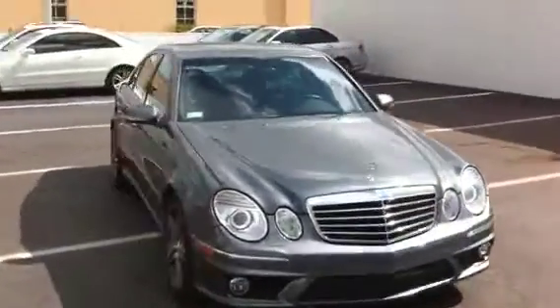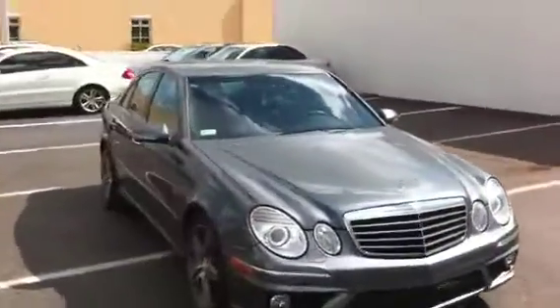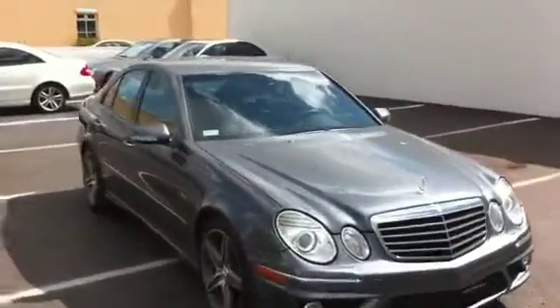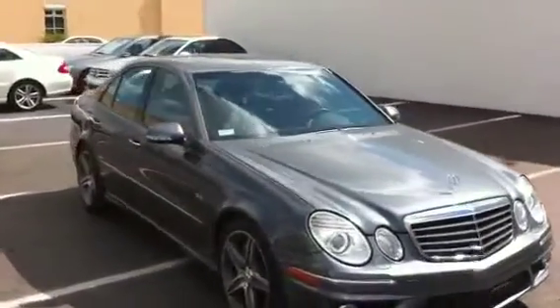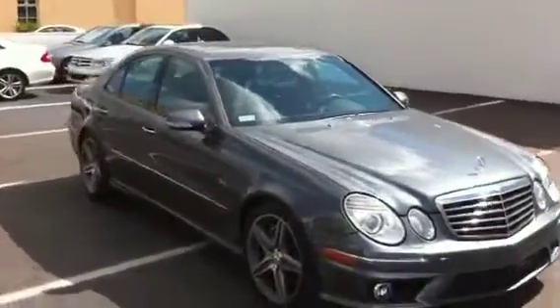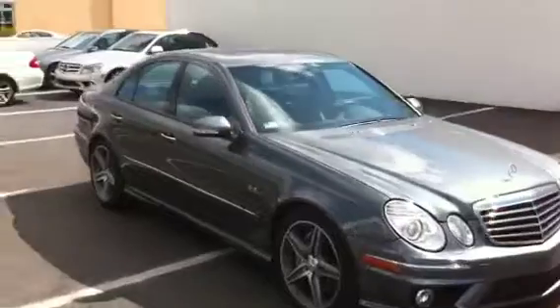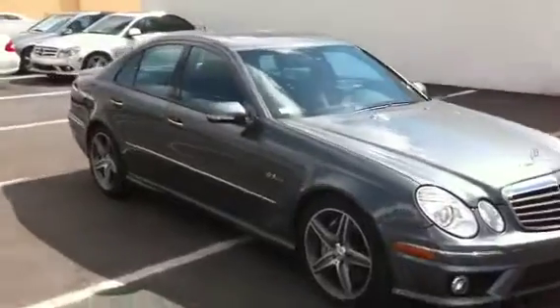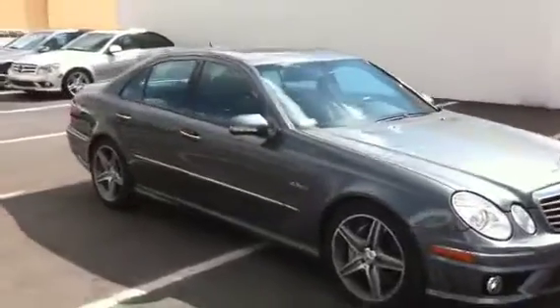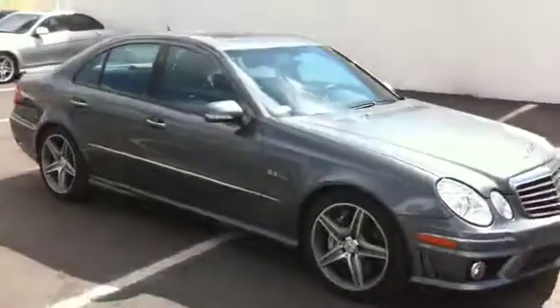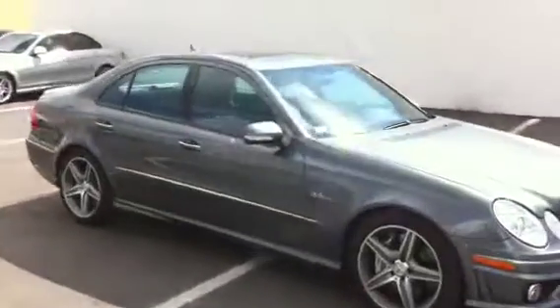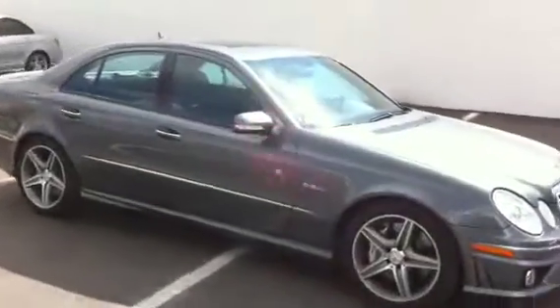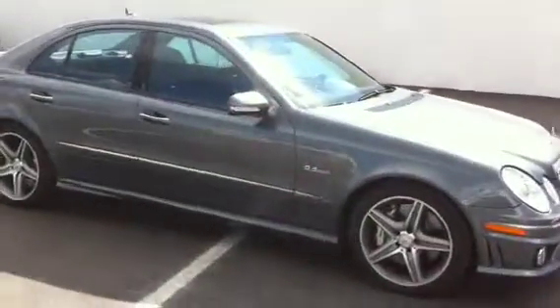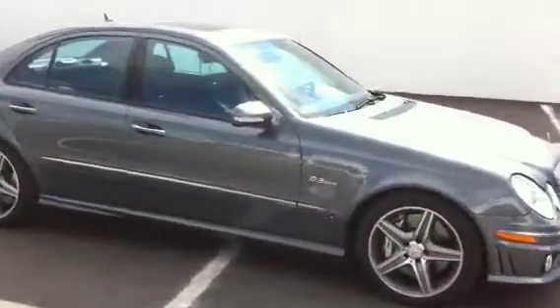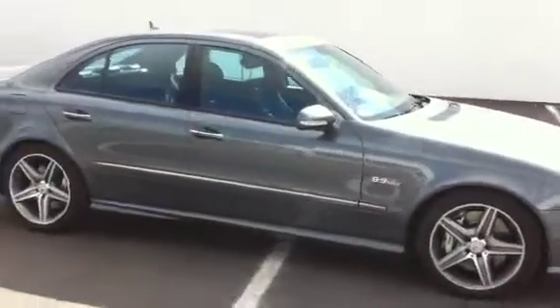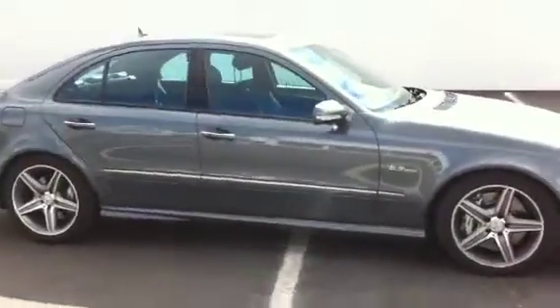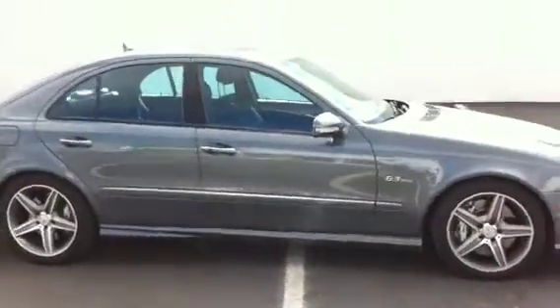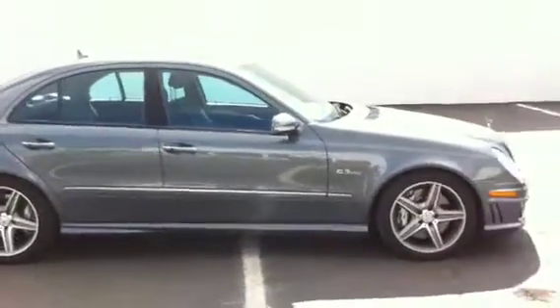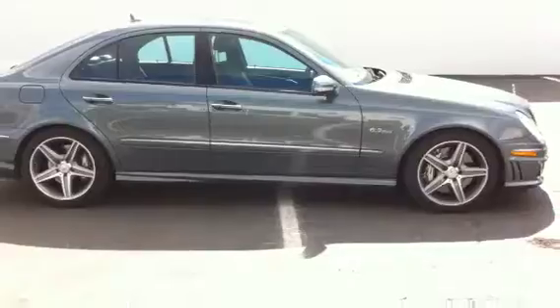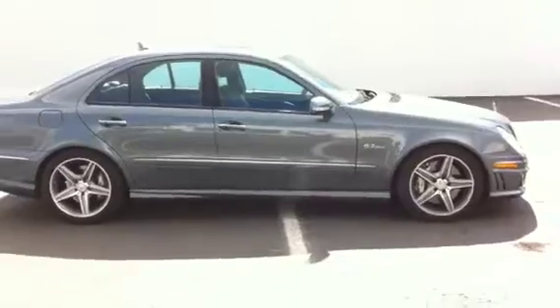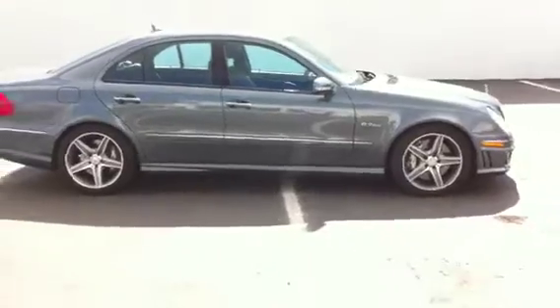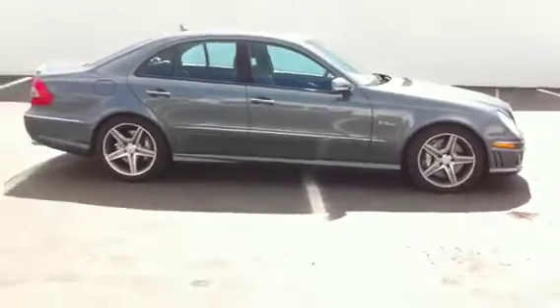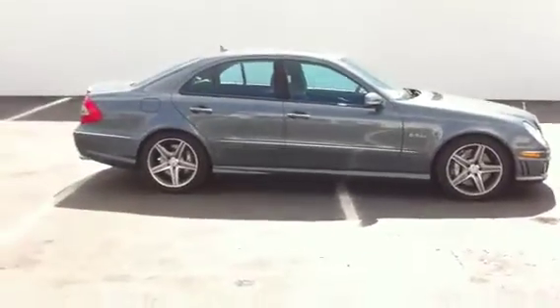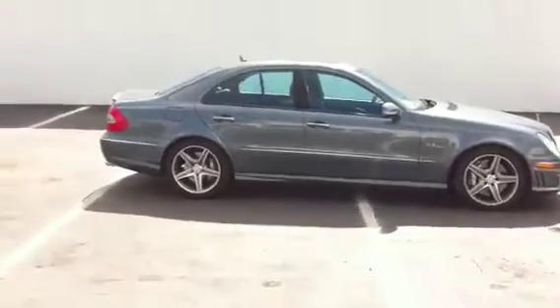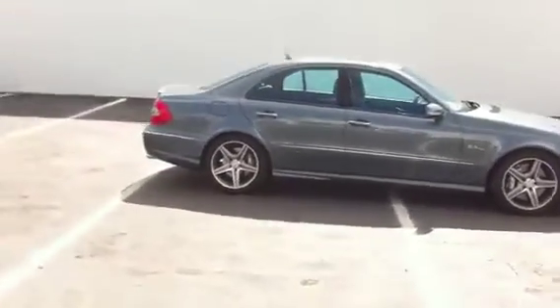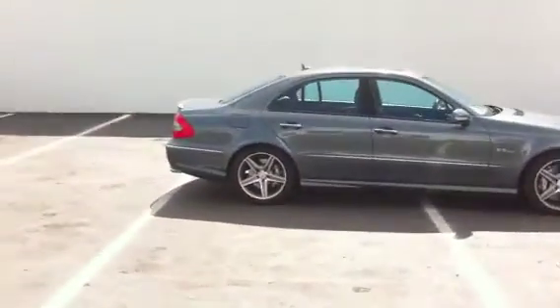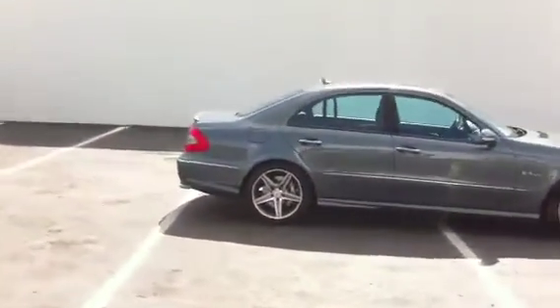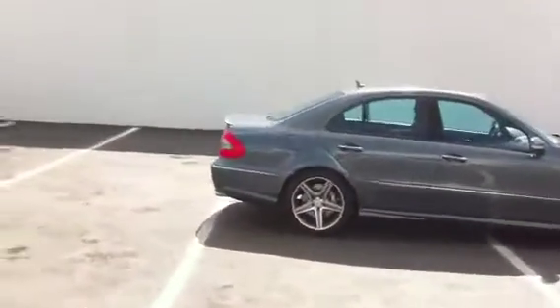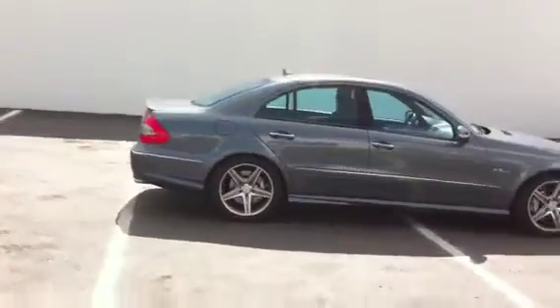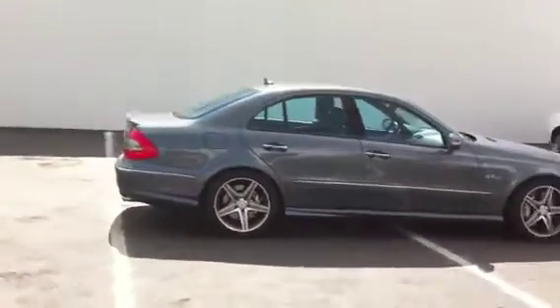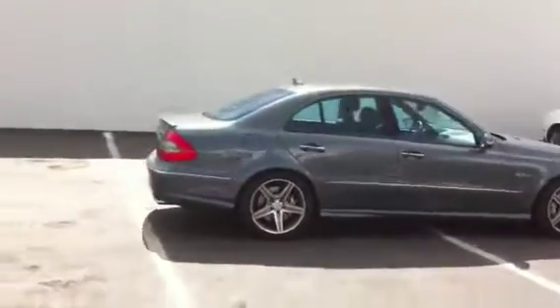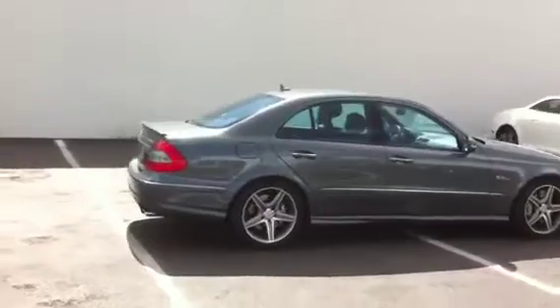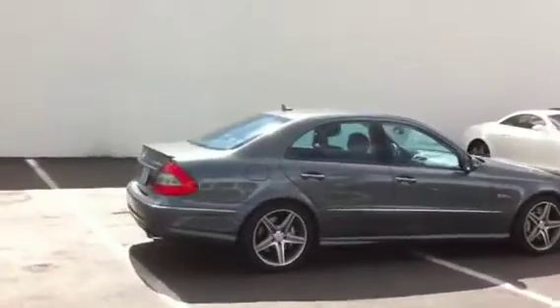I'm out here taking these with my phone. I hope they come in good. I'm going to send you an email with the detail of all the options and also the breakdown of what the payments would be at 2.99% at 66 months.